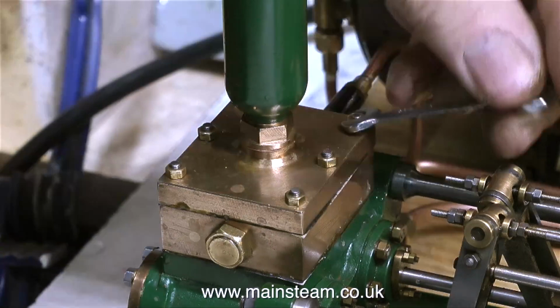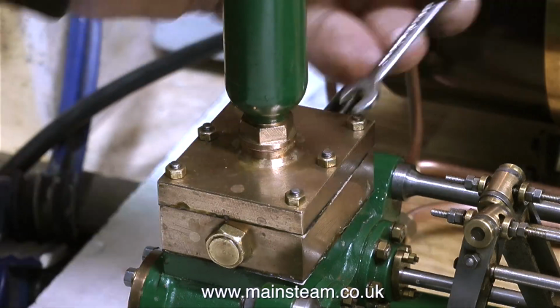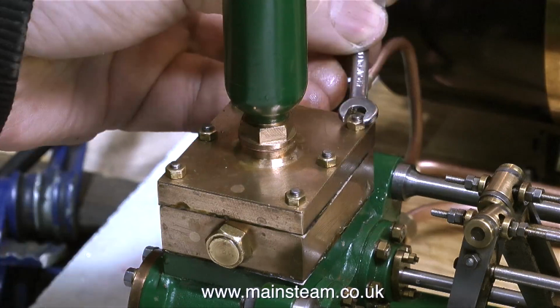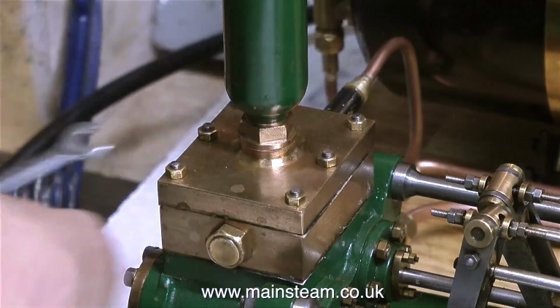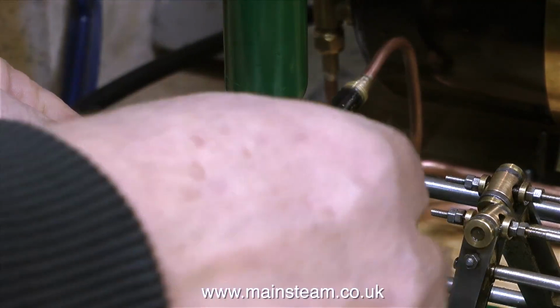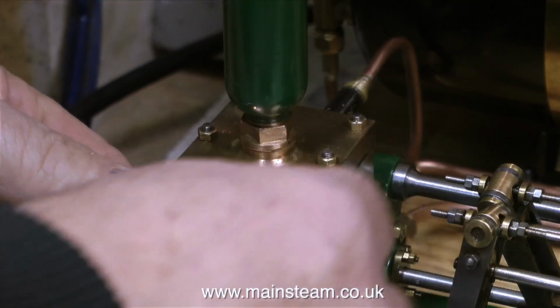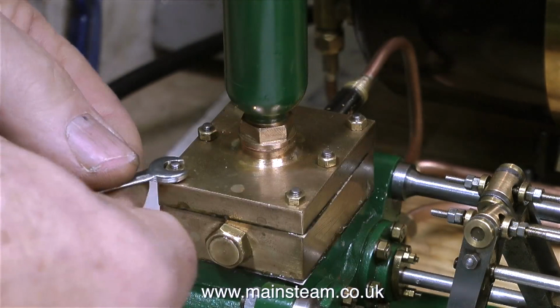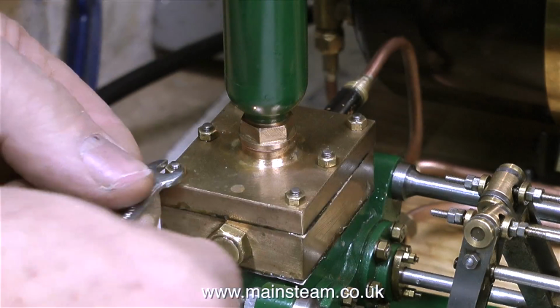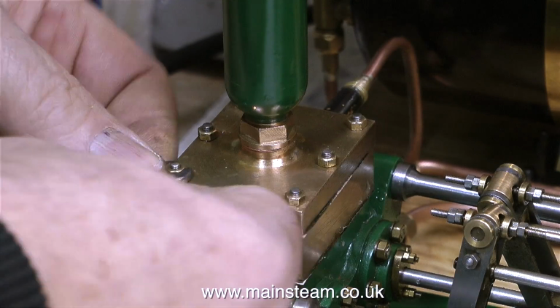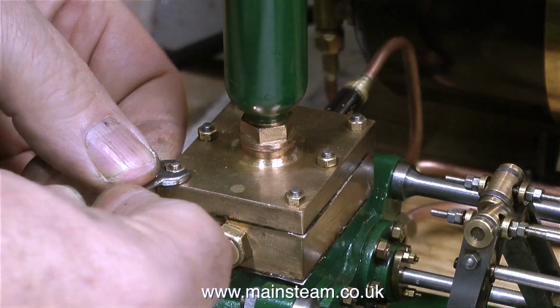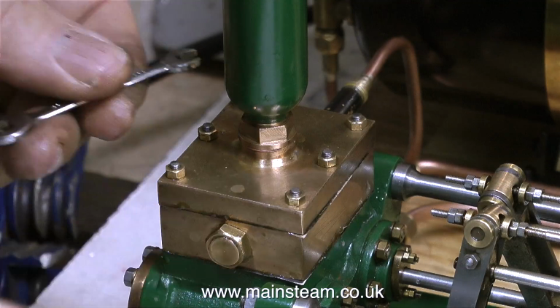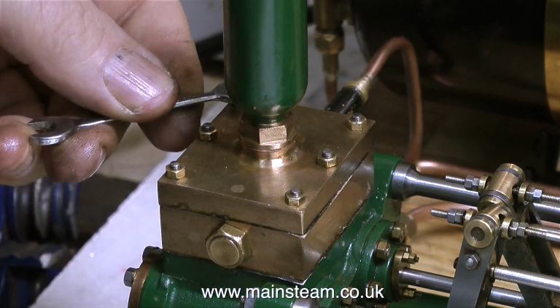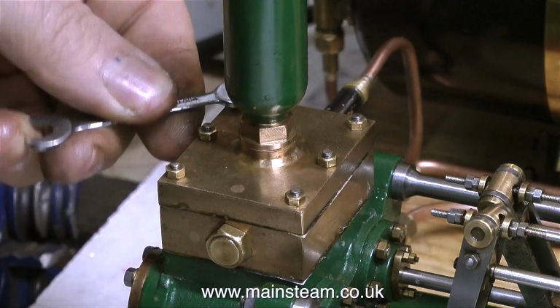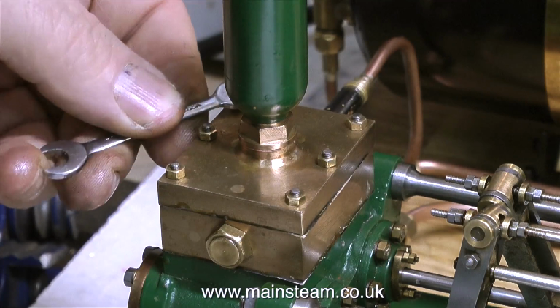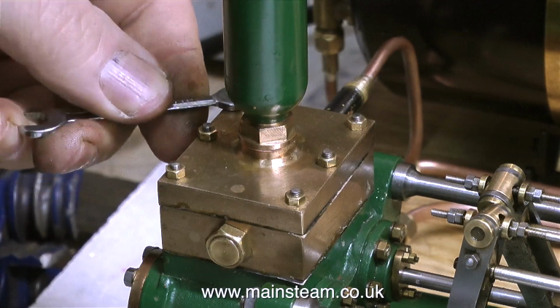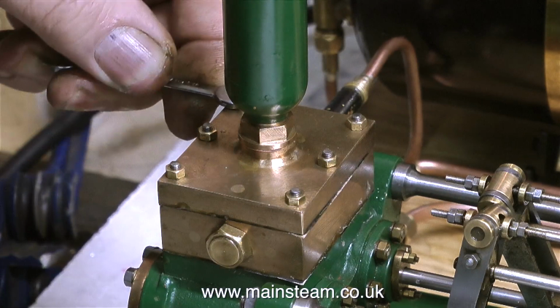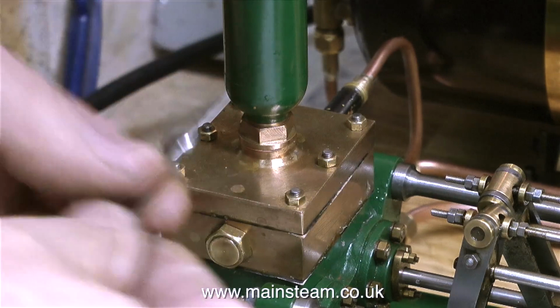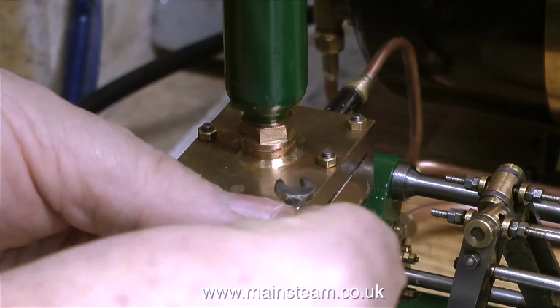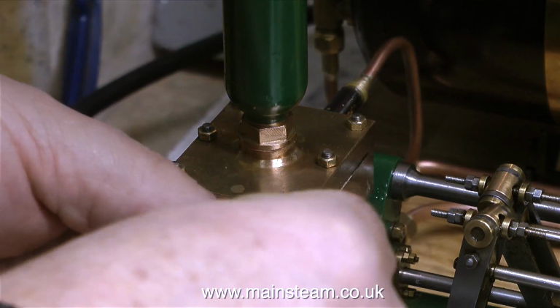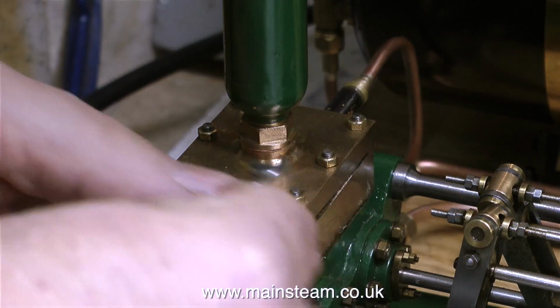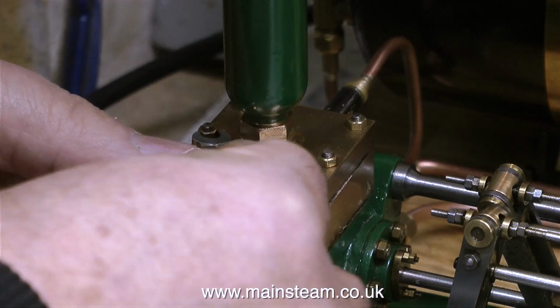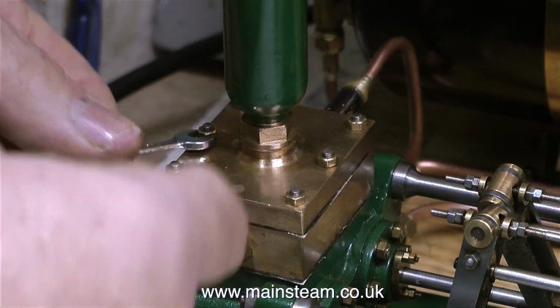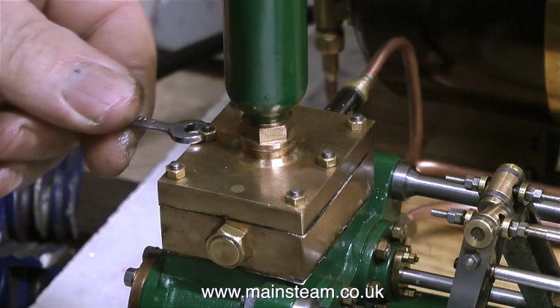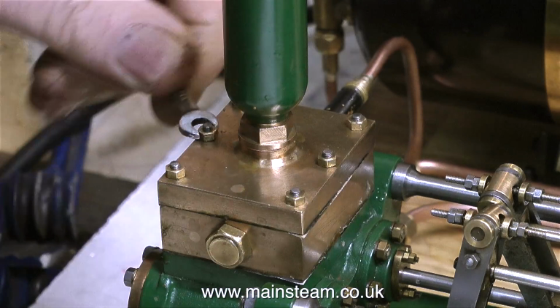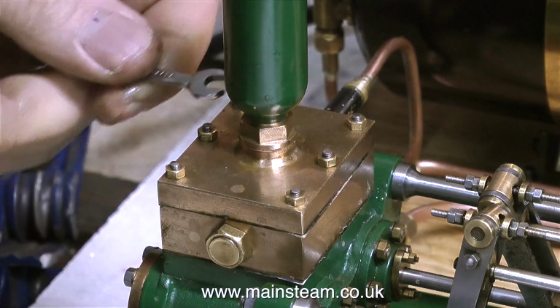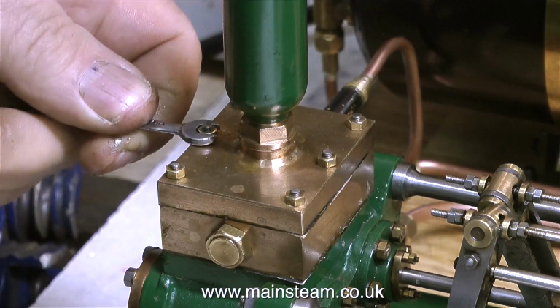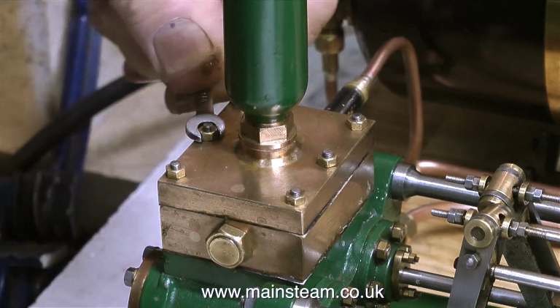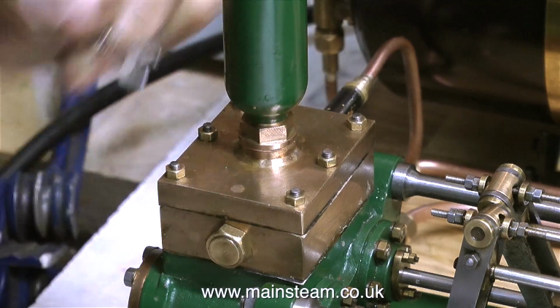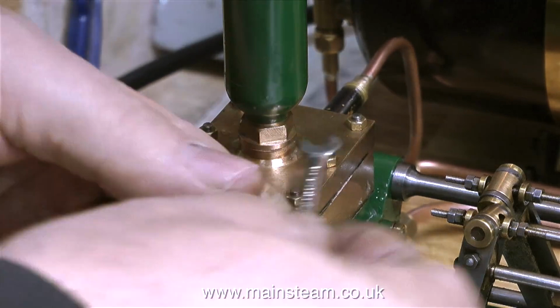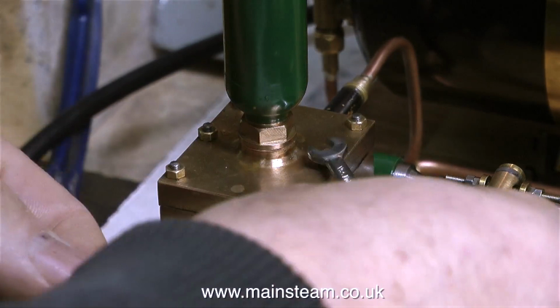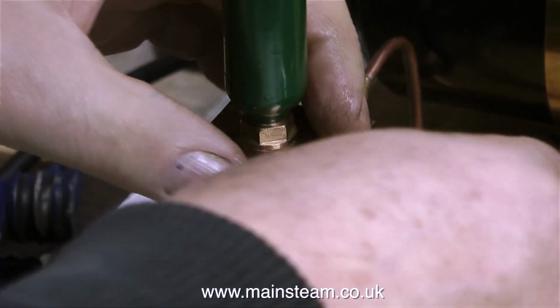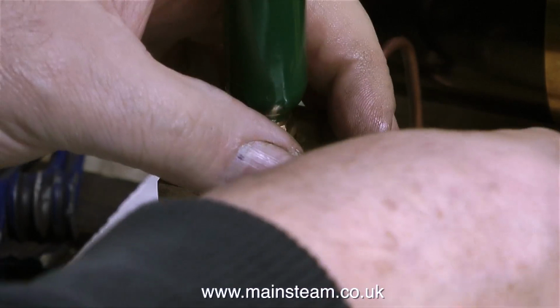Don't worry if there's any brown paper — or should I say, gasket material — sticking out around the edge; you can soon remove this with a sharp knife. Never over-tighten these bolts — if you shear a stud, you have a problem.